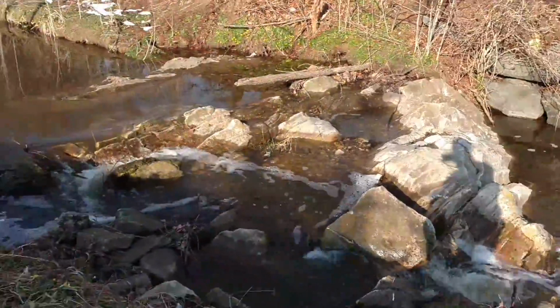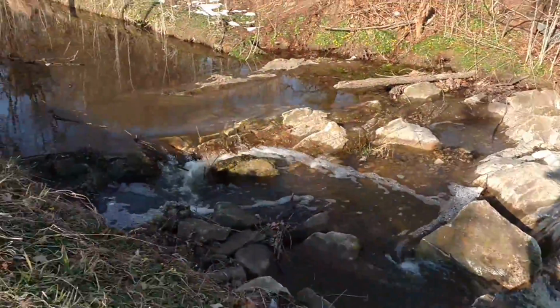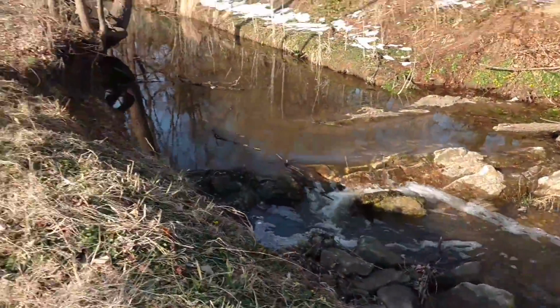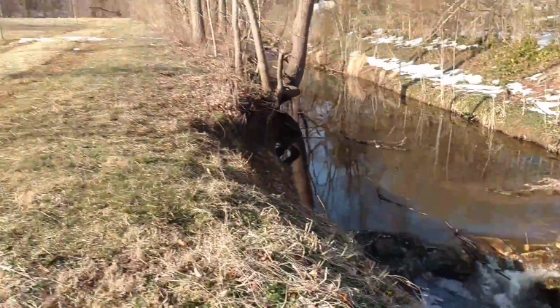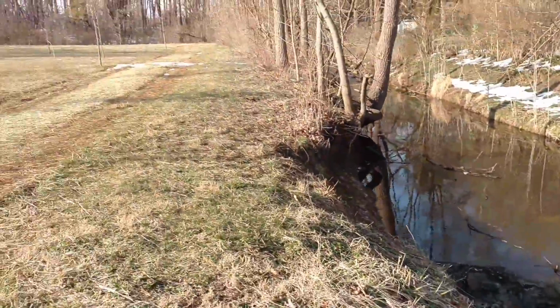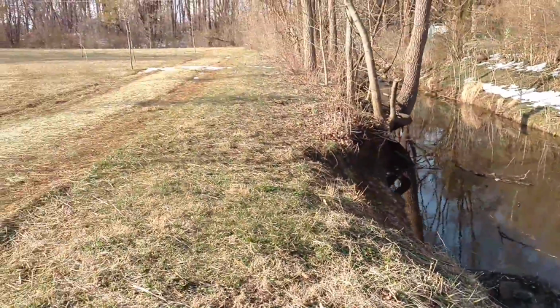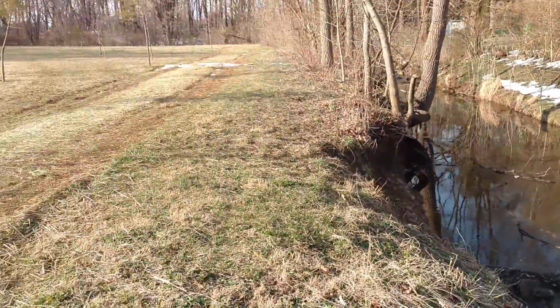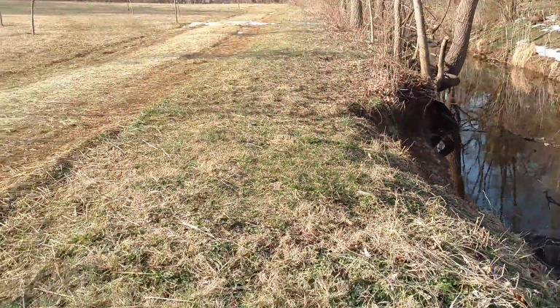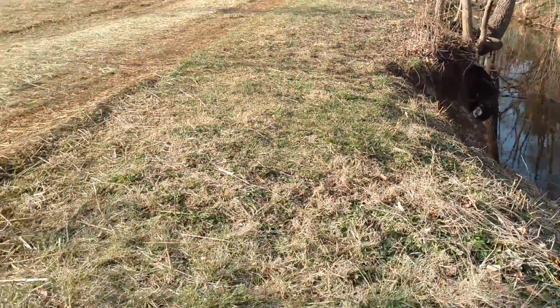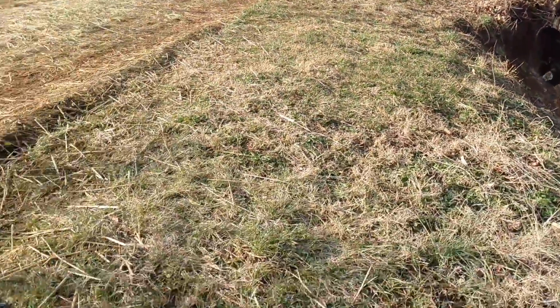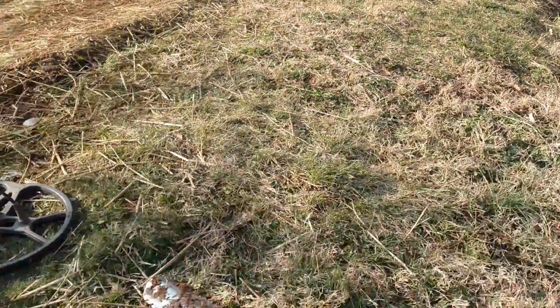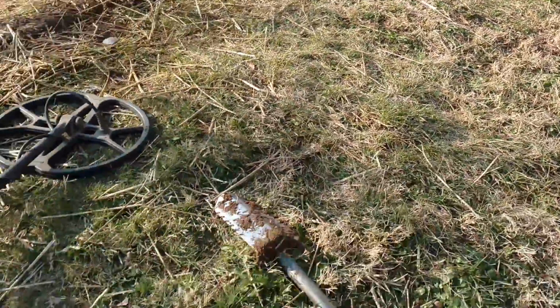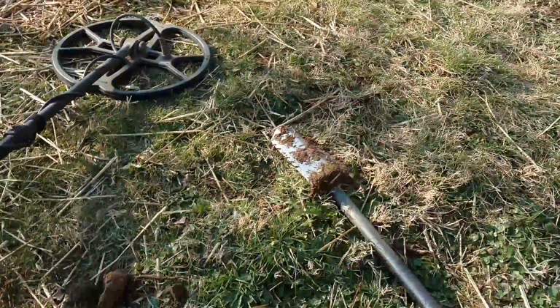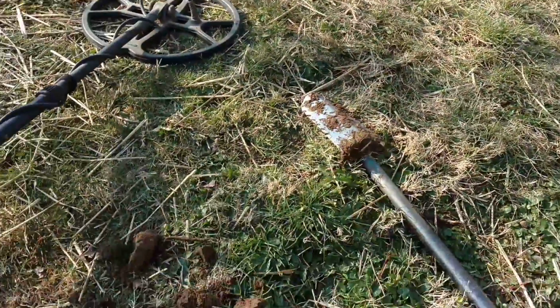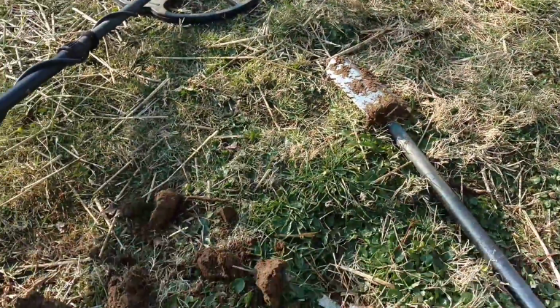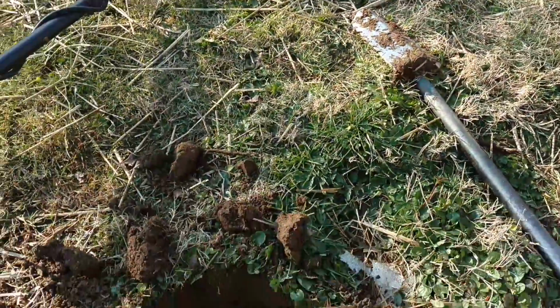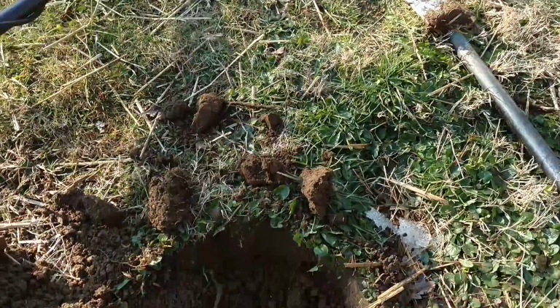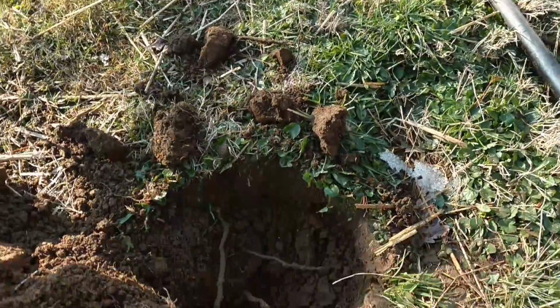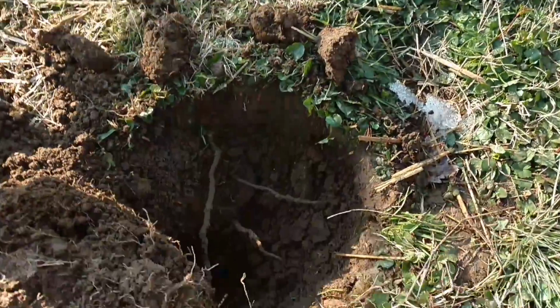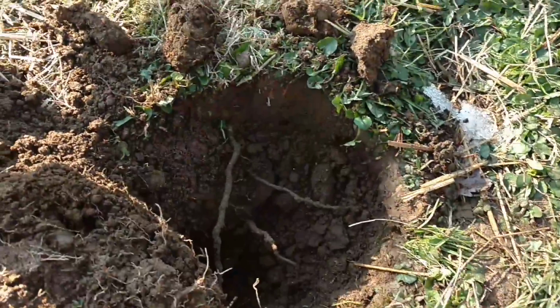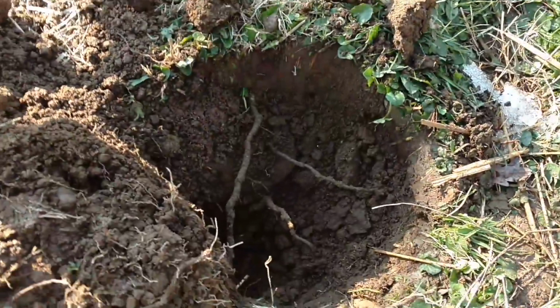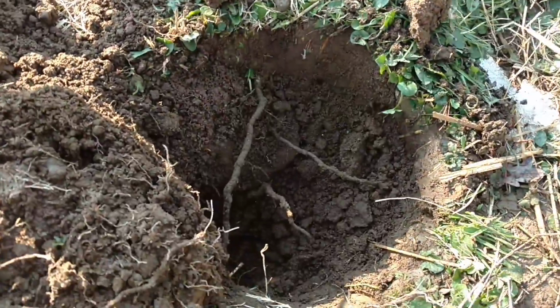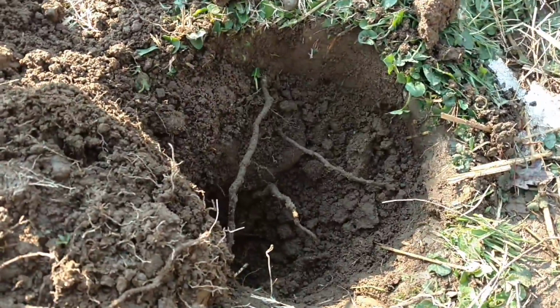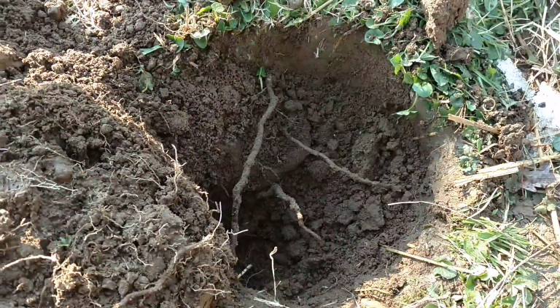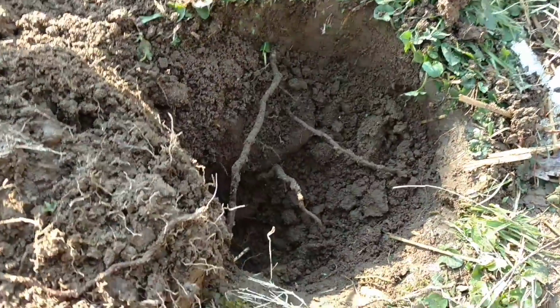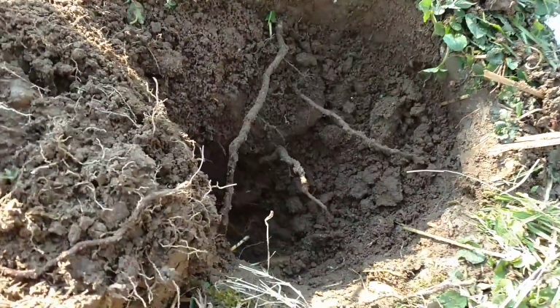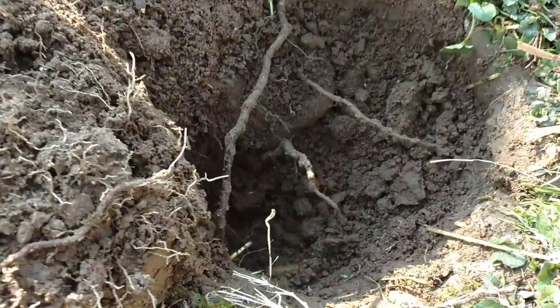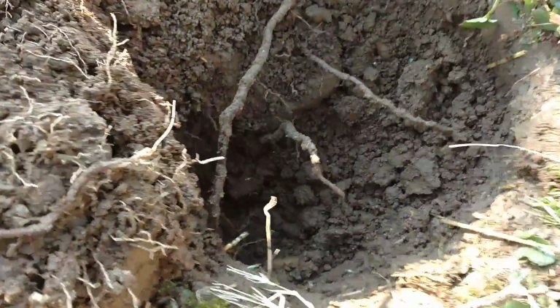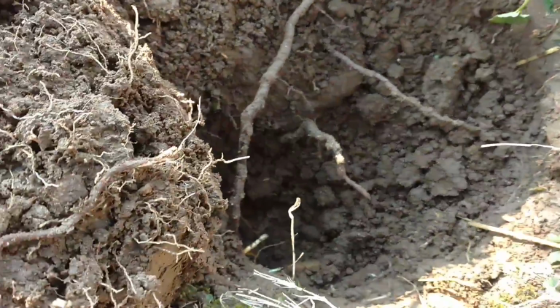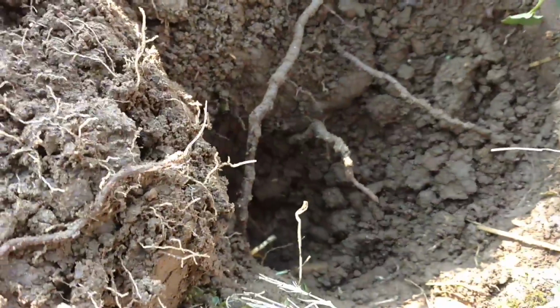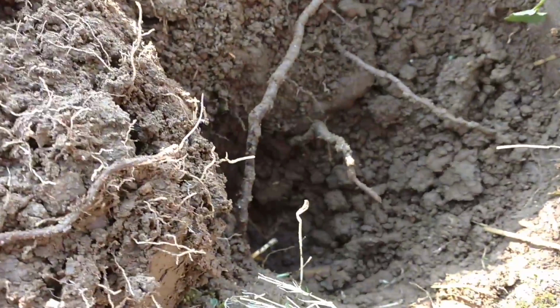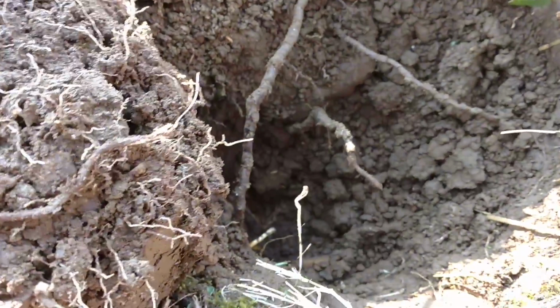I thought I'd detect down here along the stream. I got a signal in the 85s, and I think we may have silver here.